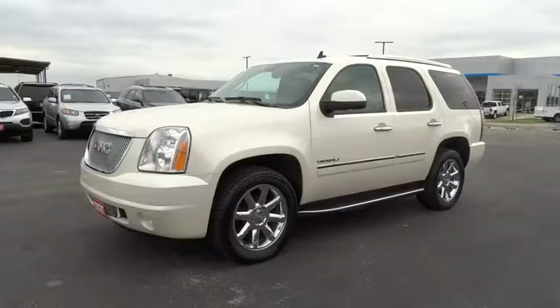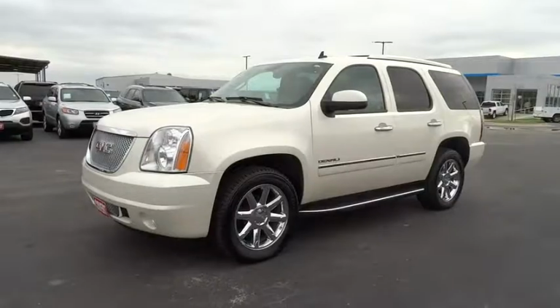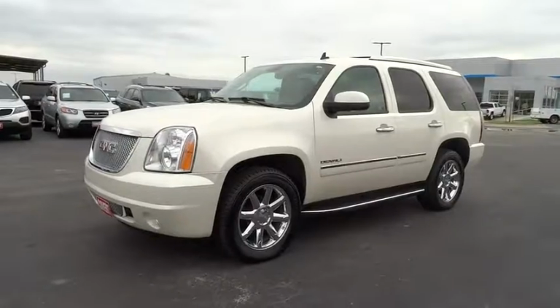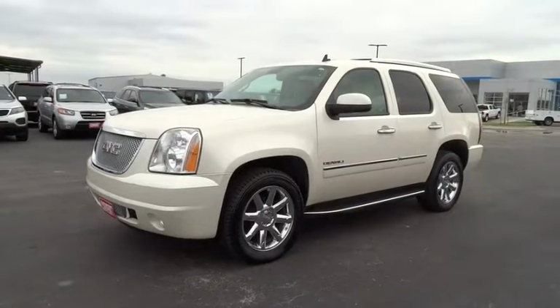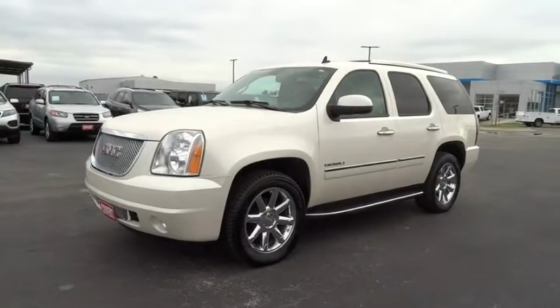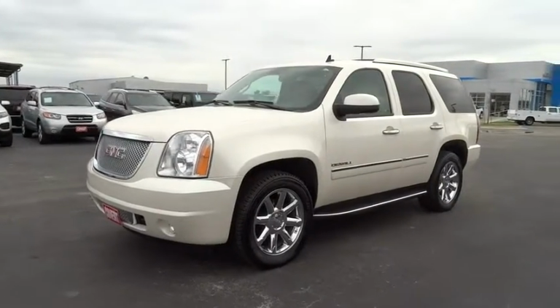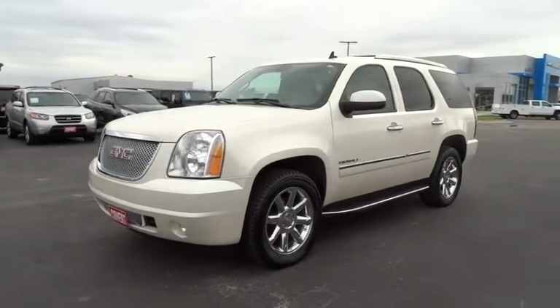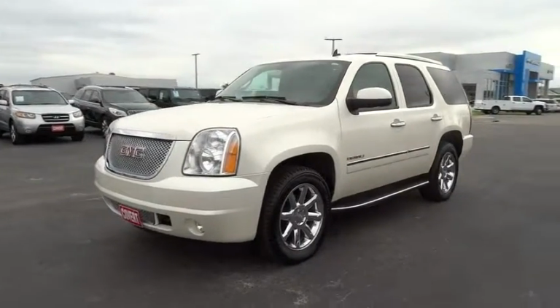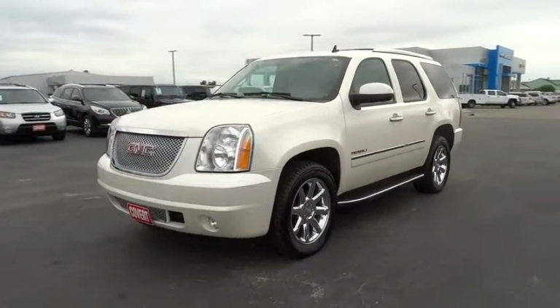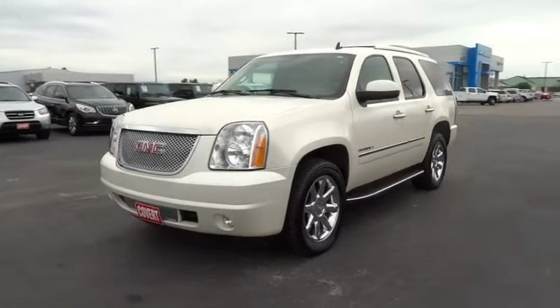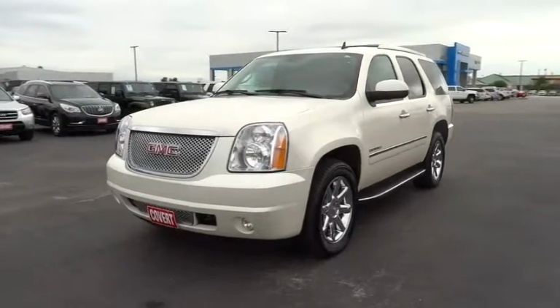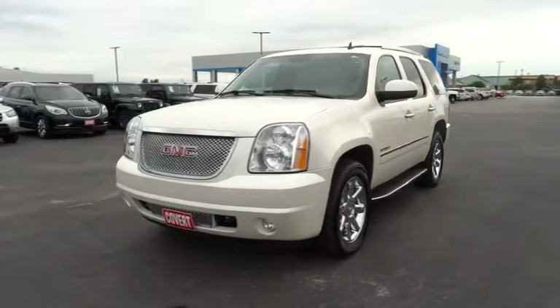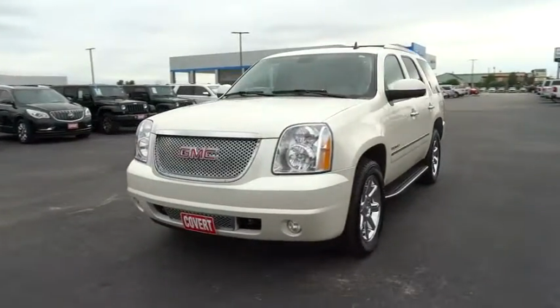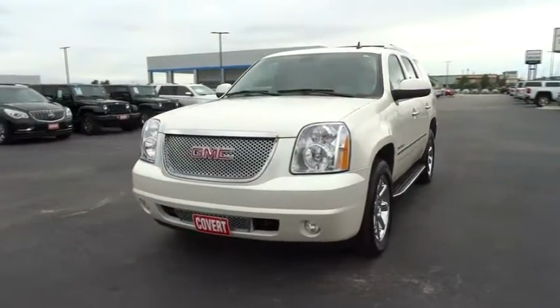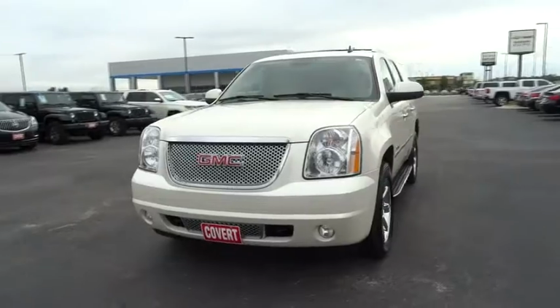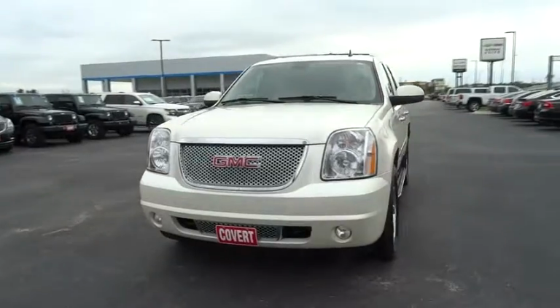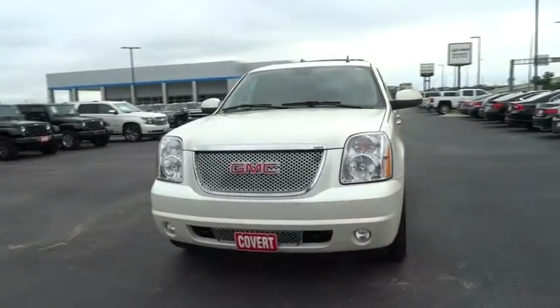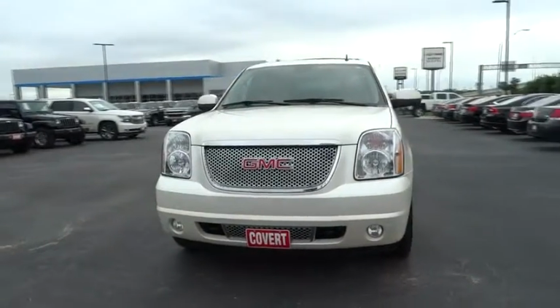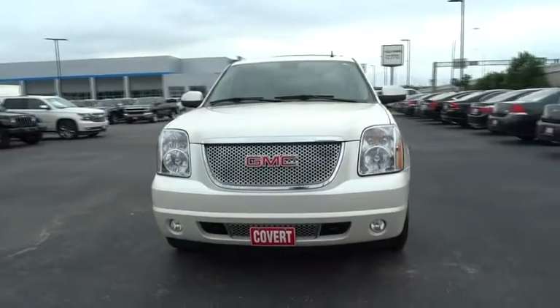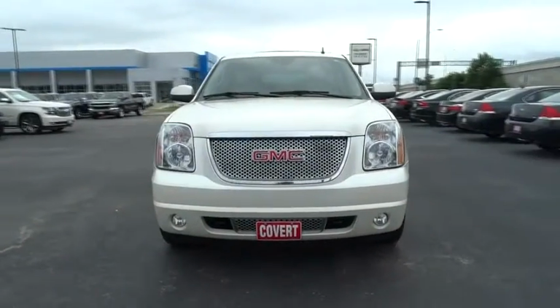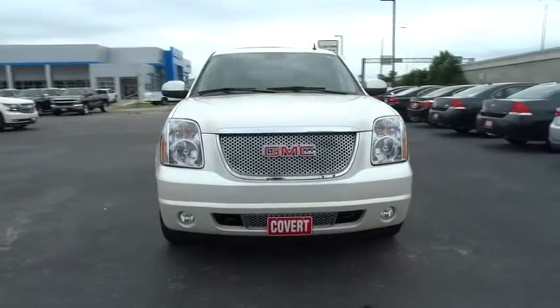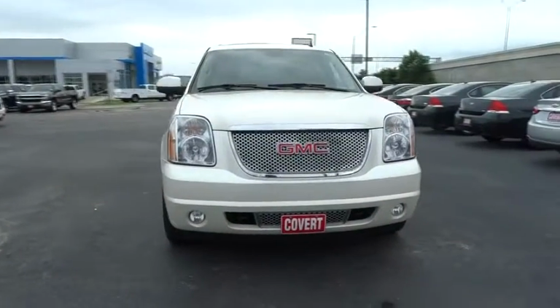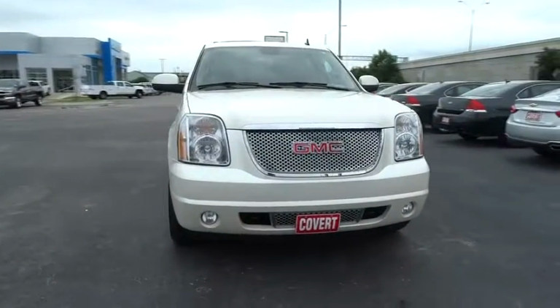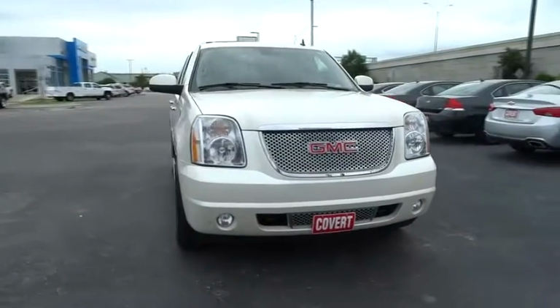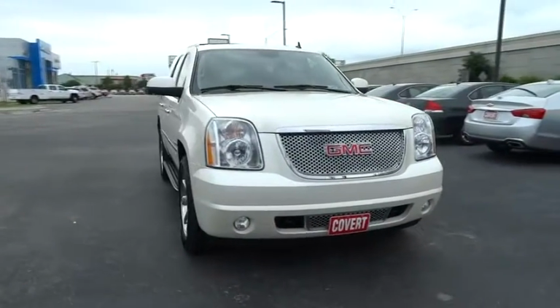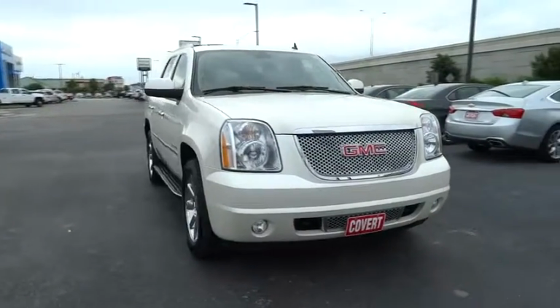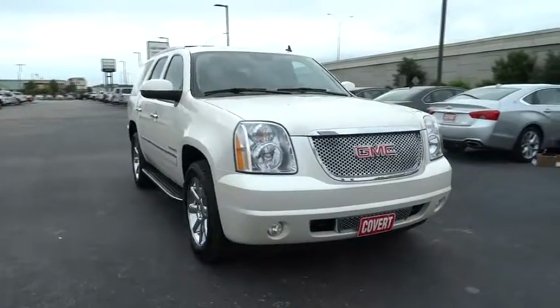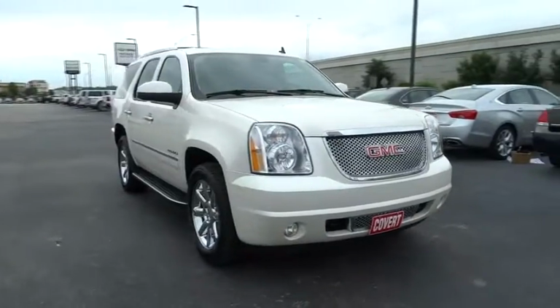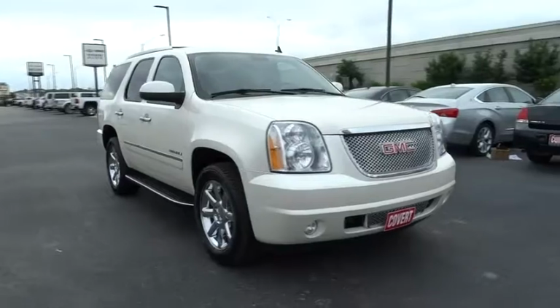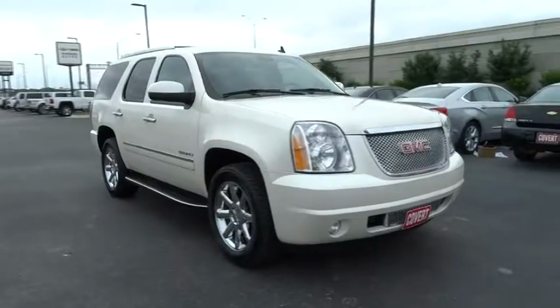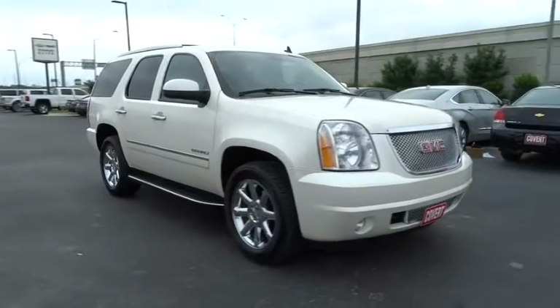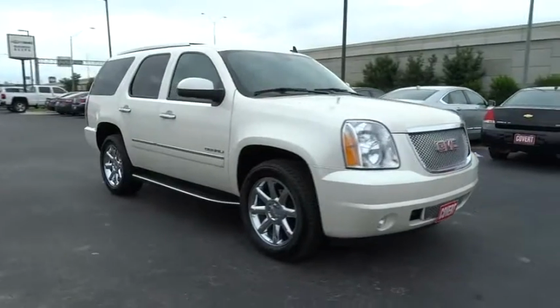The 2013 GMC Yukon. Peace of mind comes standard with GMC's 100,000 mile, 5-year powertrain warranty and Yukon's 5-star frontal crash test rating.